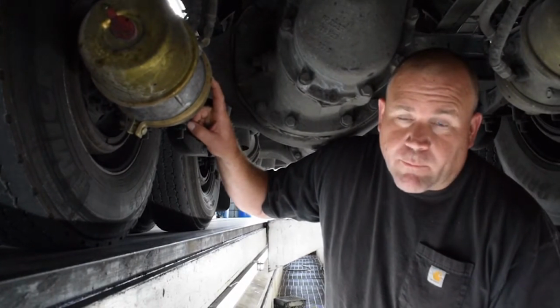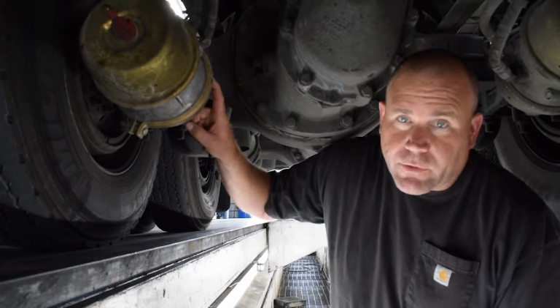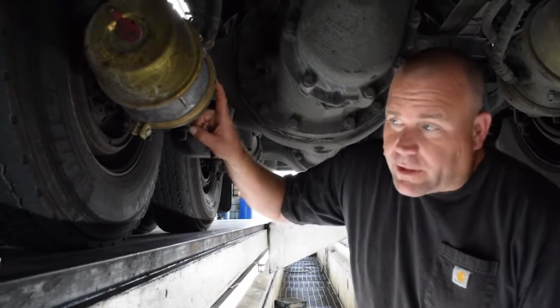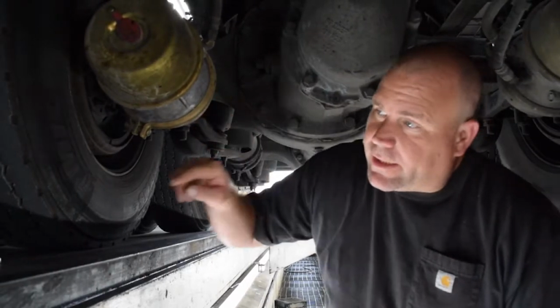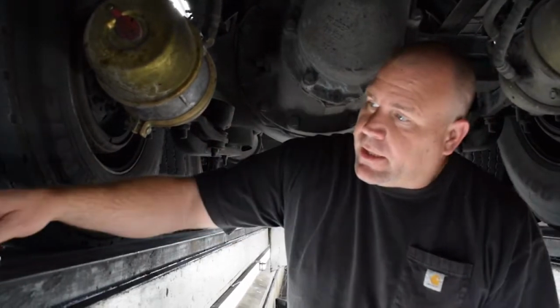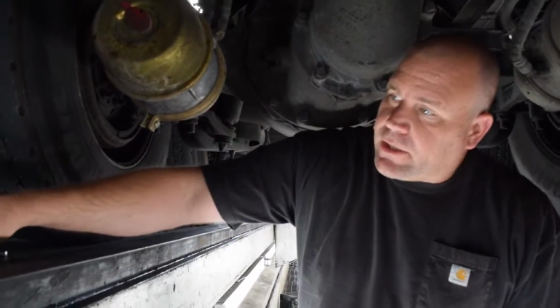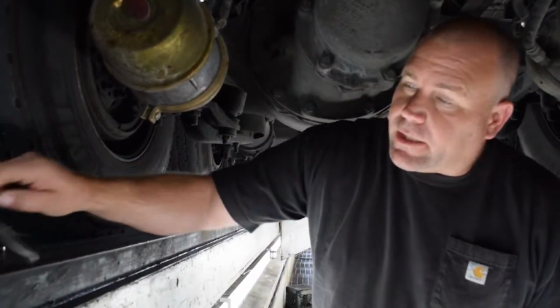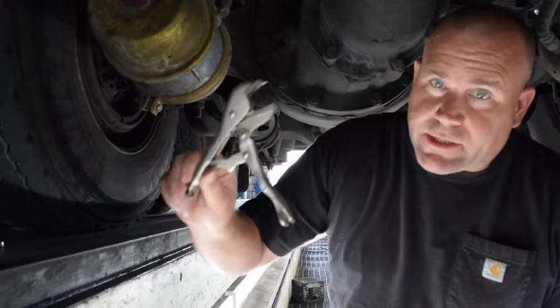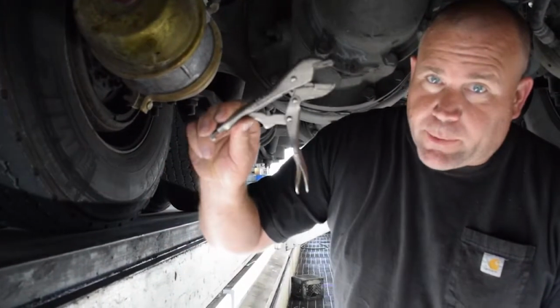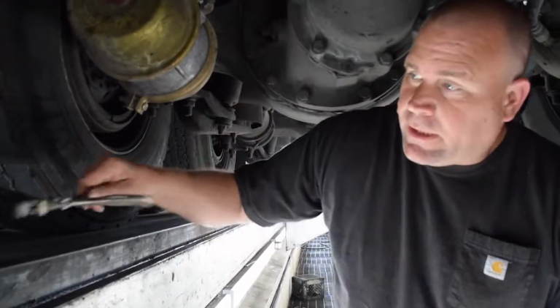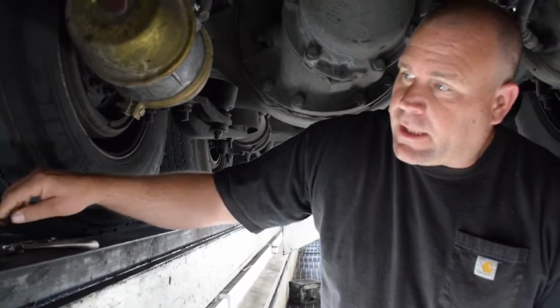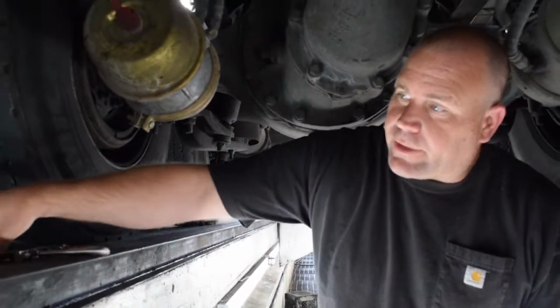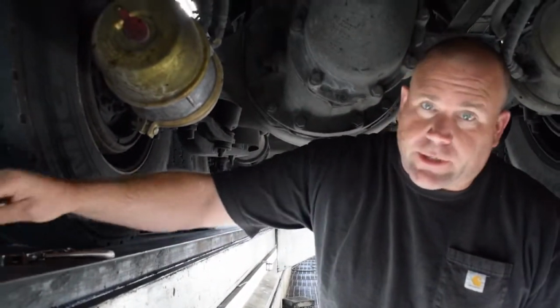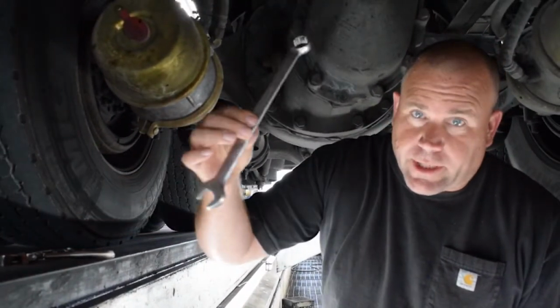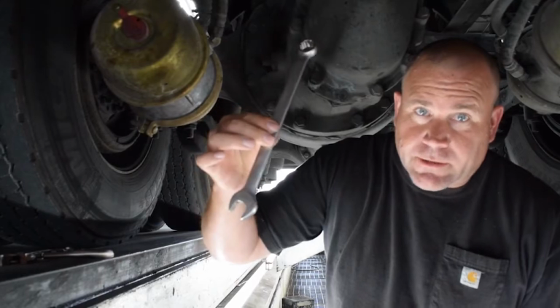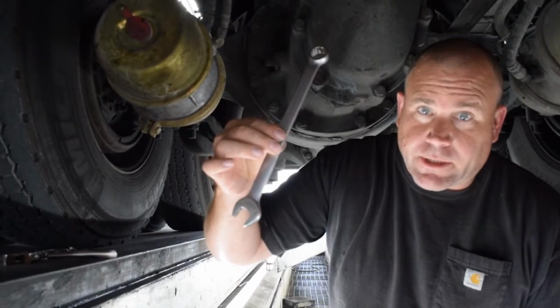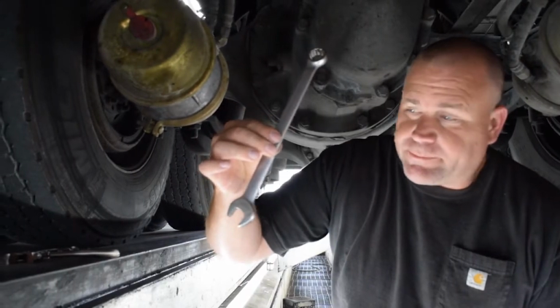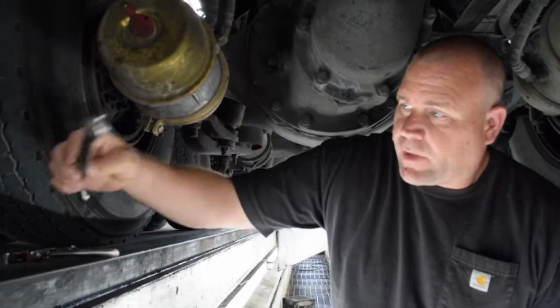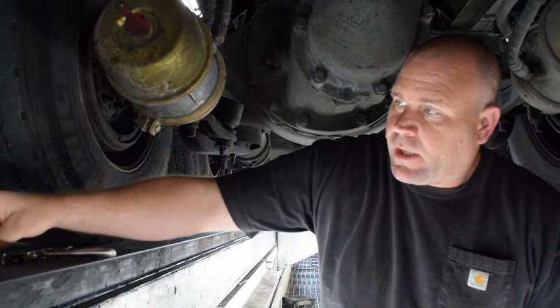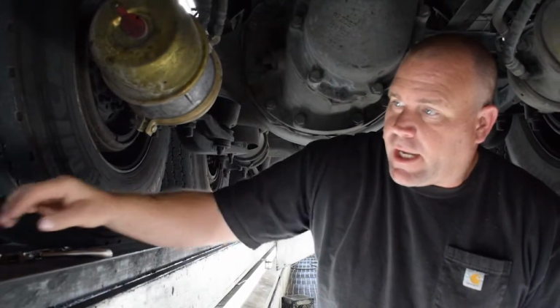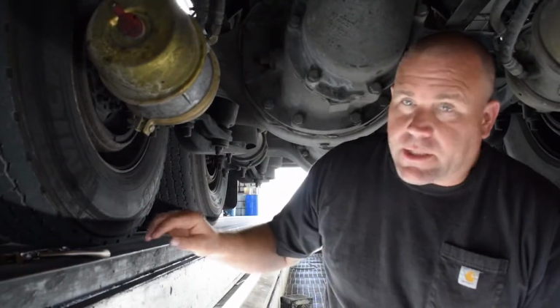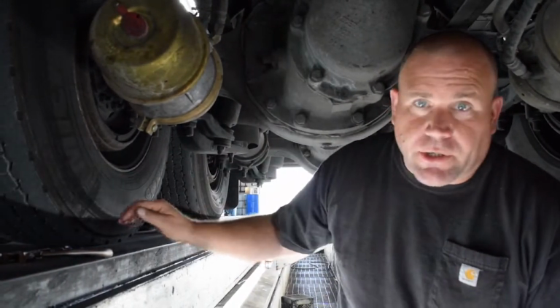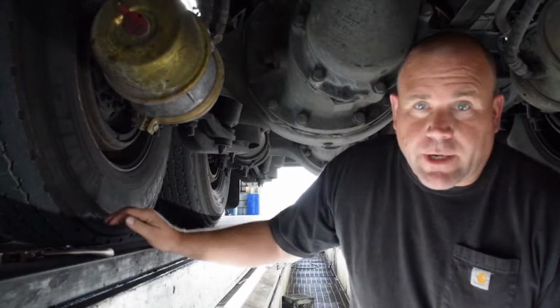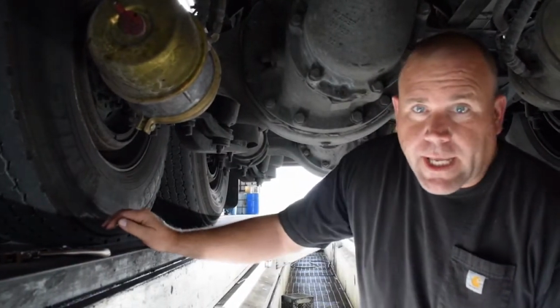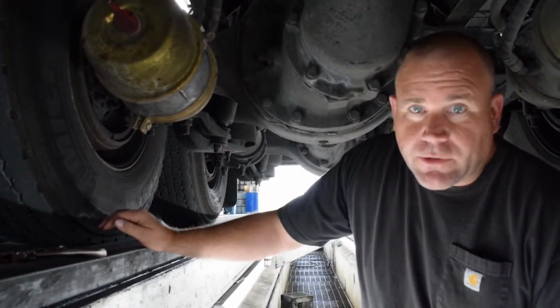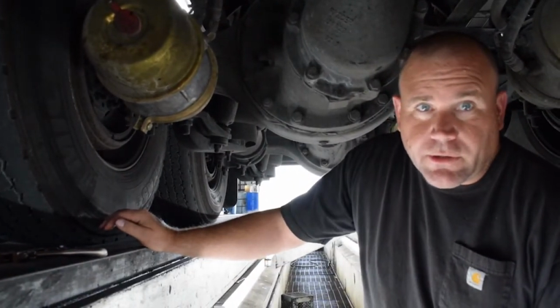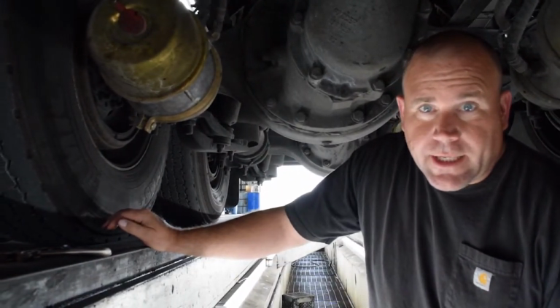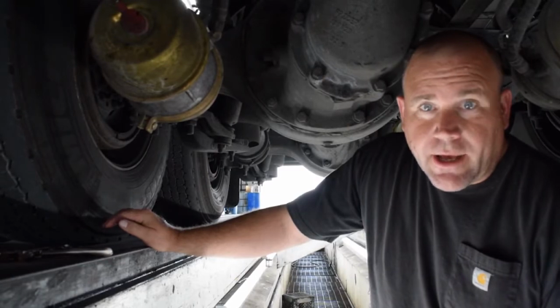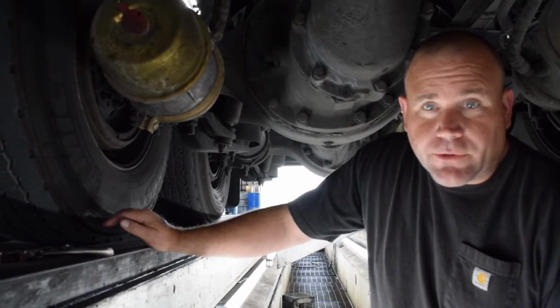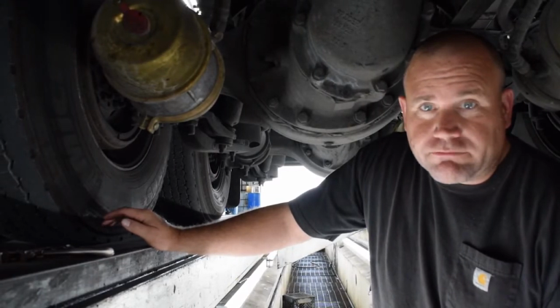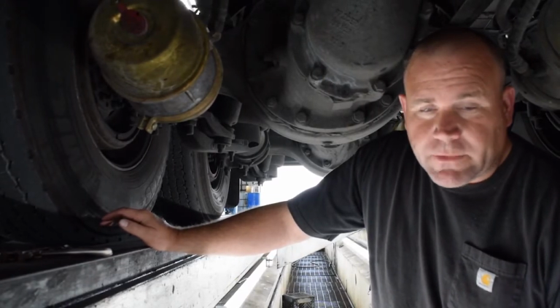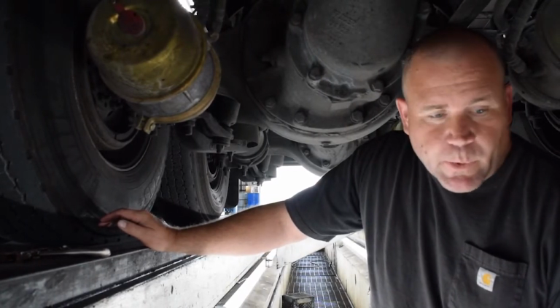The tools that are needed: you're going to need a vice grip and a three-quarter inch wrench. Aaron's going to show you where the caging tool is located and how to cage the brake.